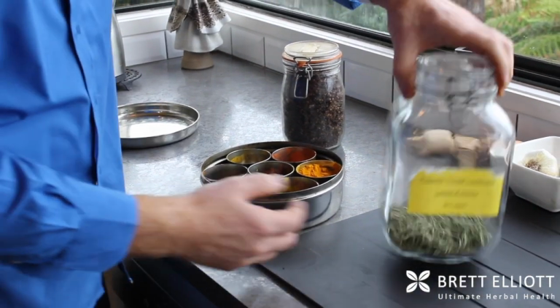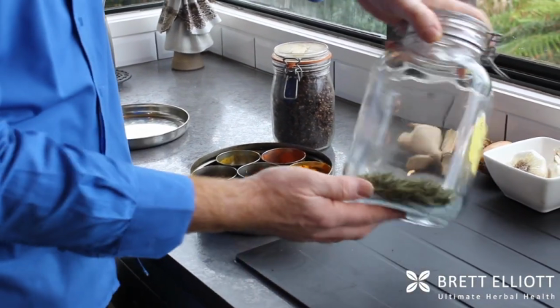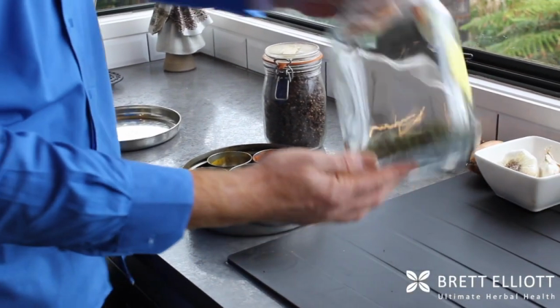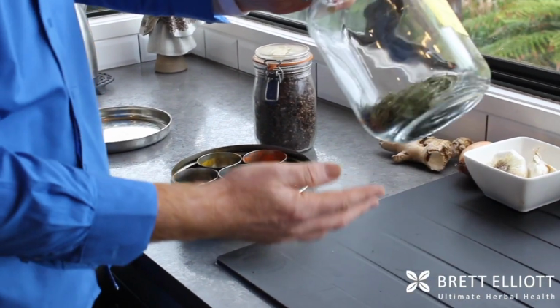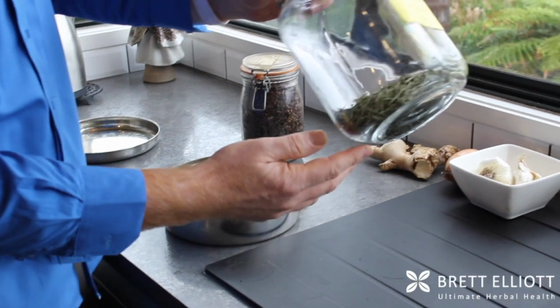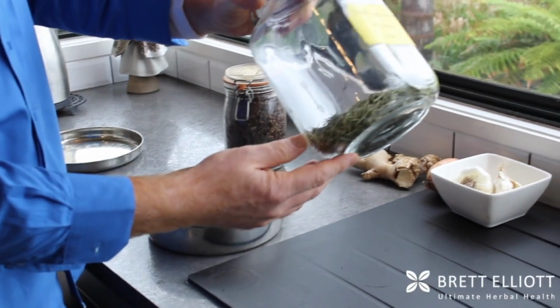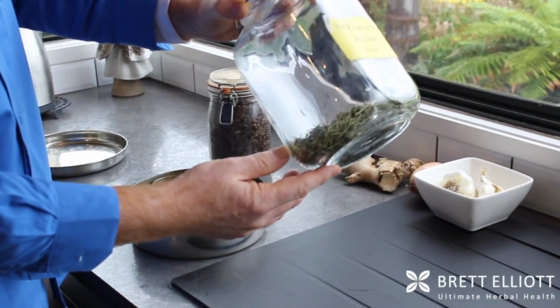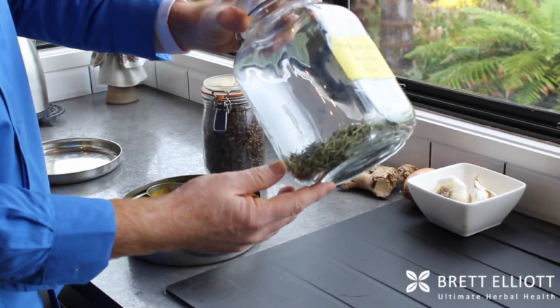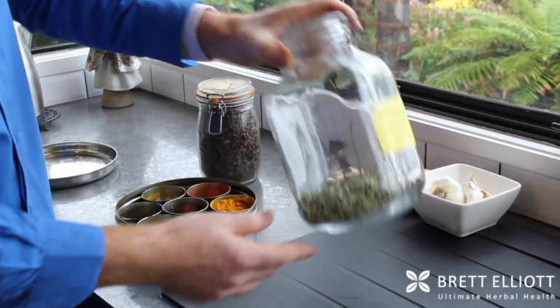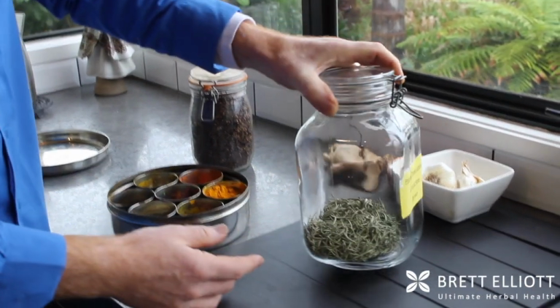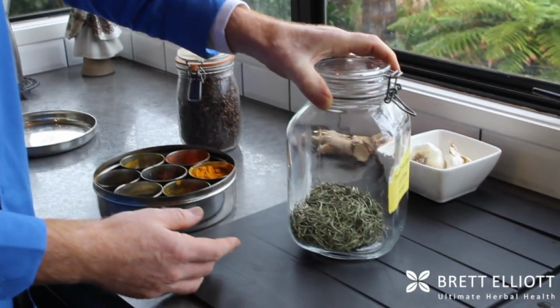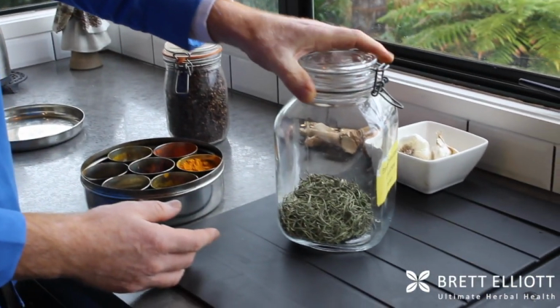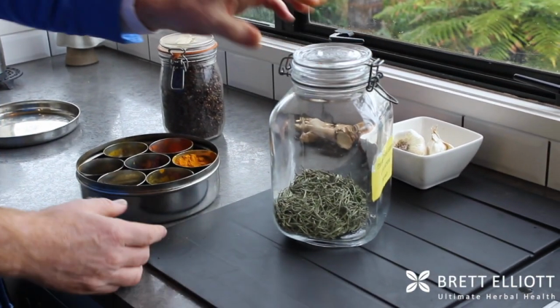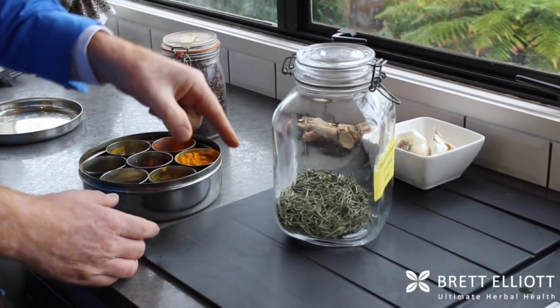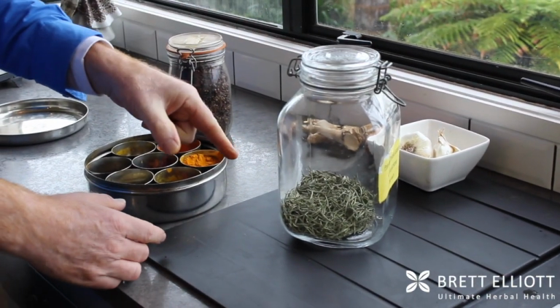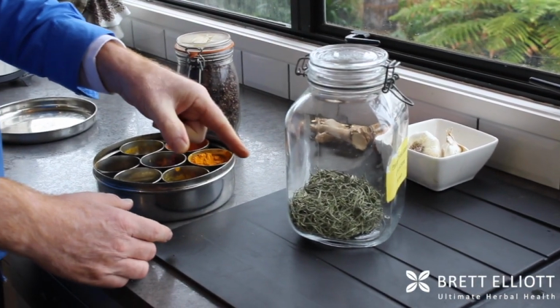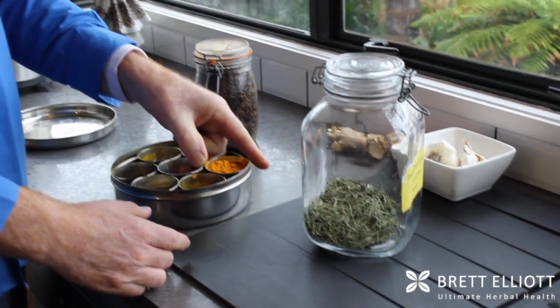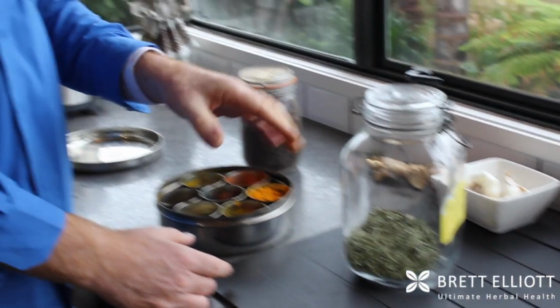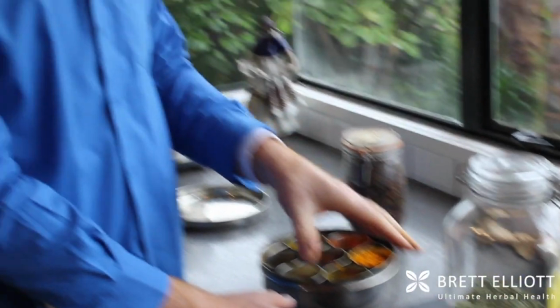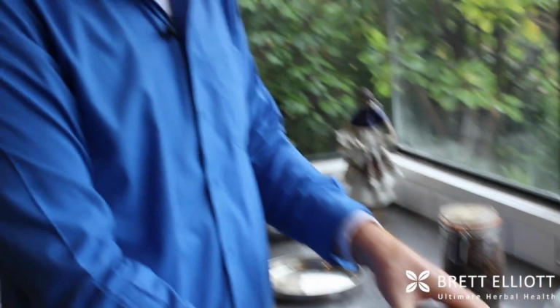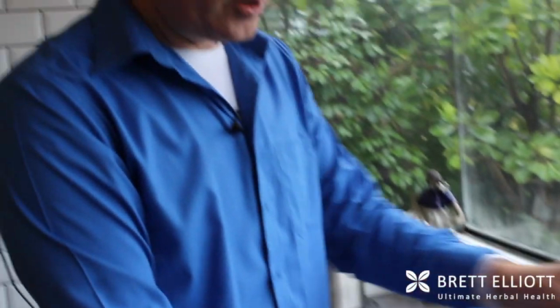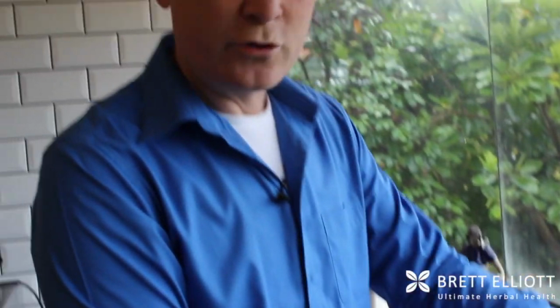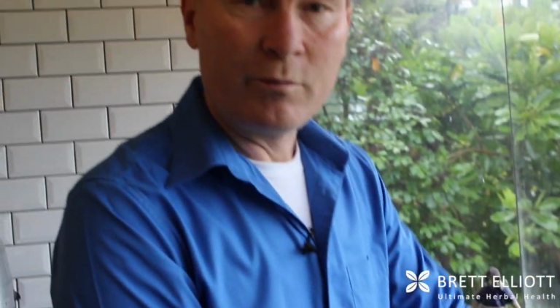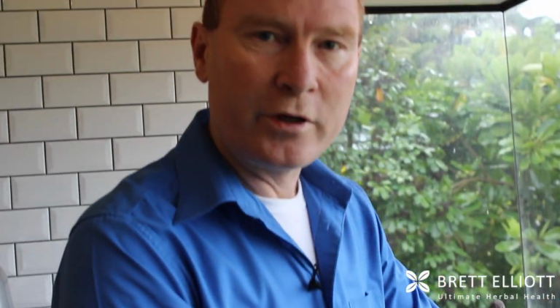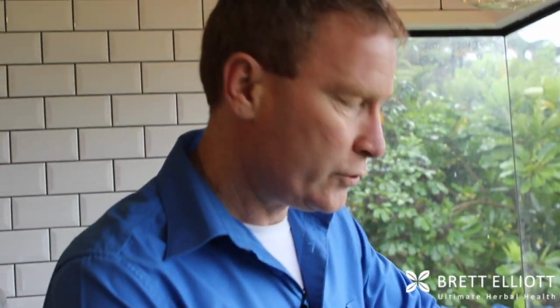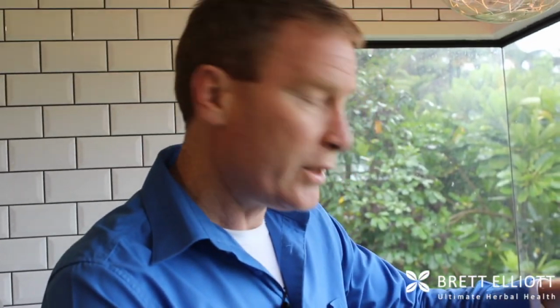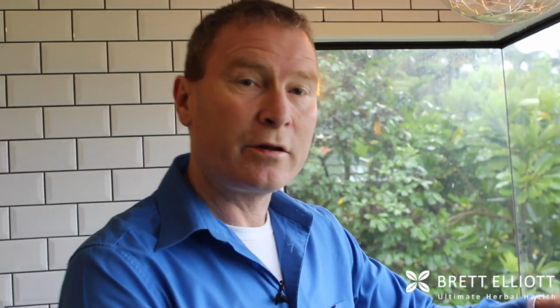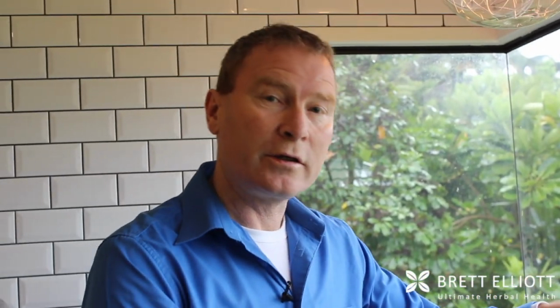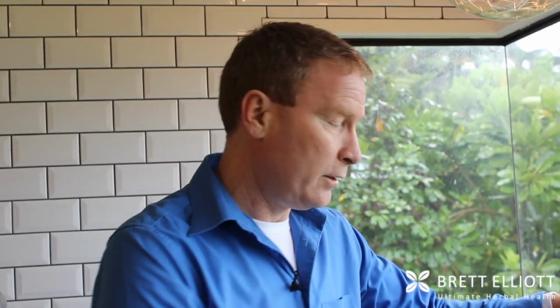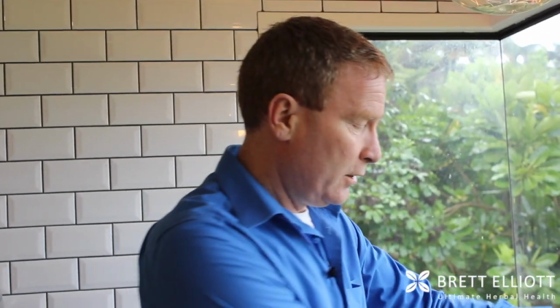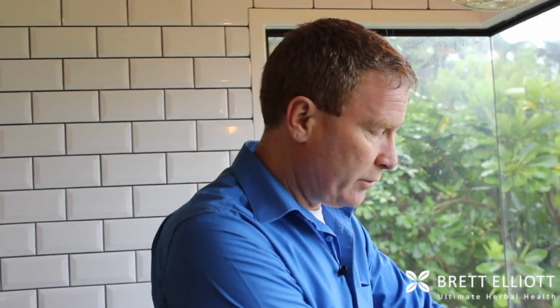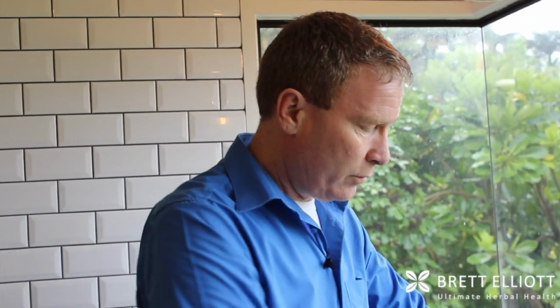Rosemary — this is out of our garden. Rosemary has got another amazing antioxidant for your brain. It's fantastic for preserving your memory and your concentration. It's a great herb.